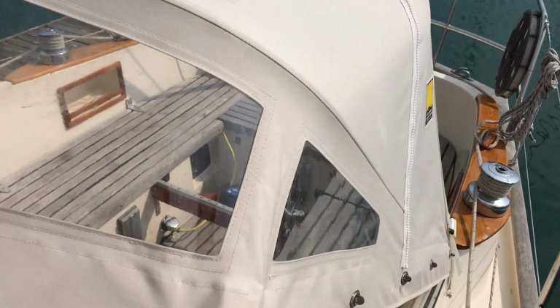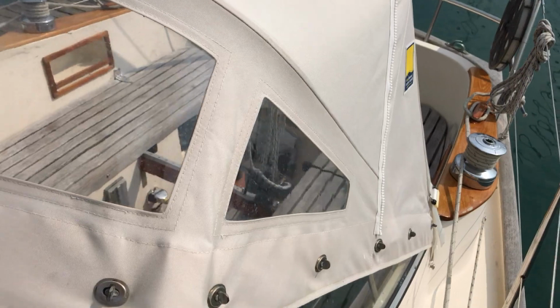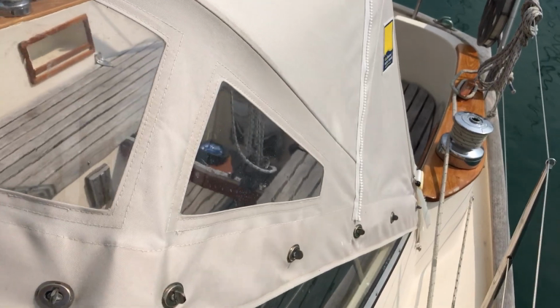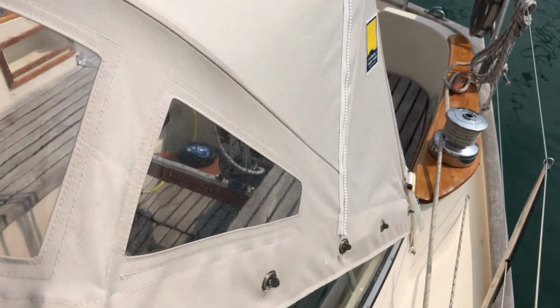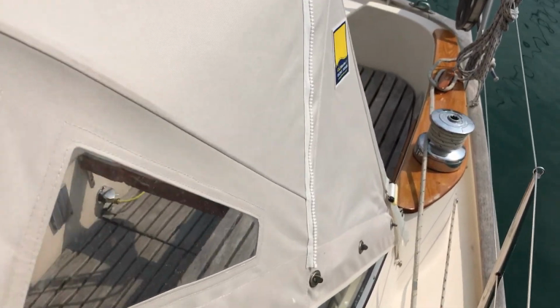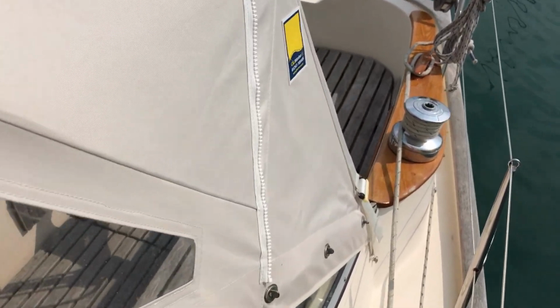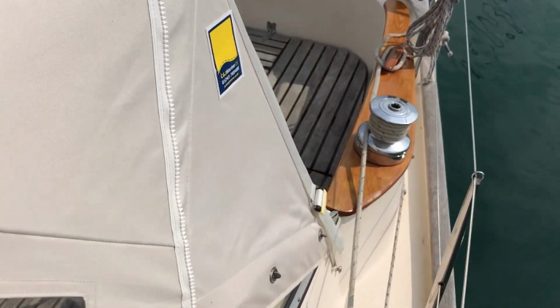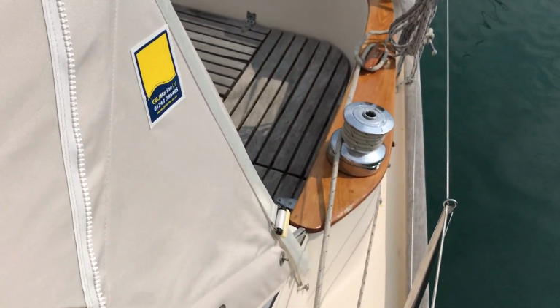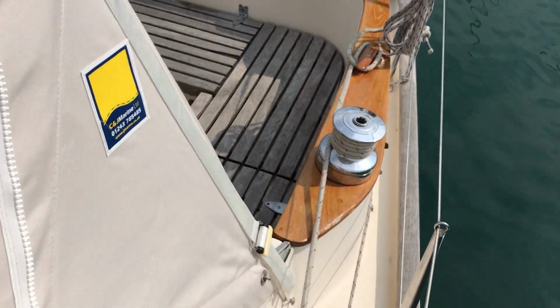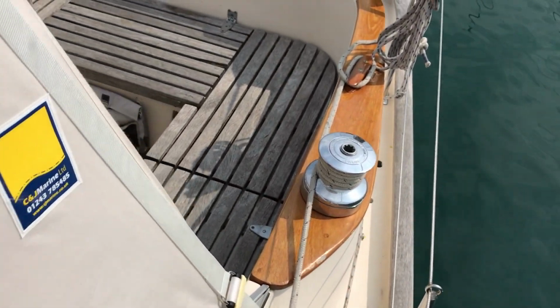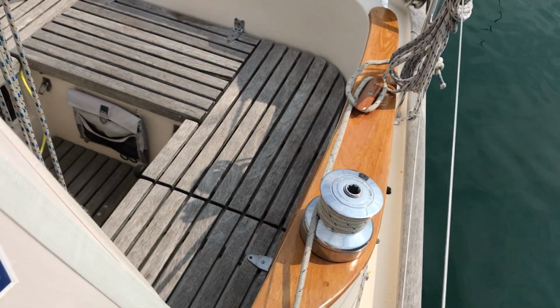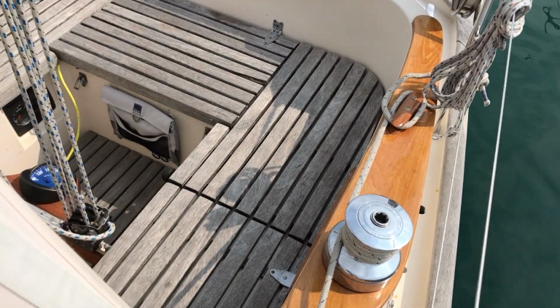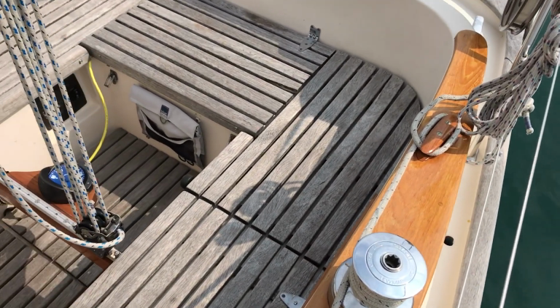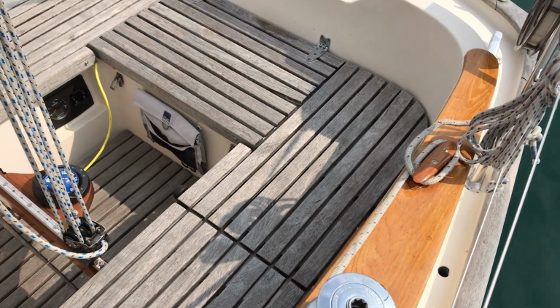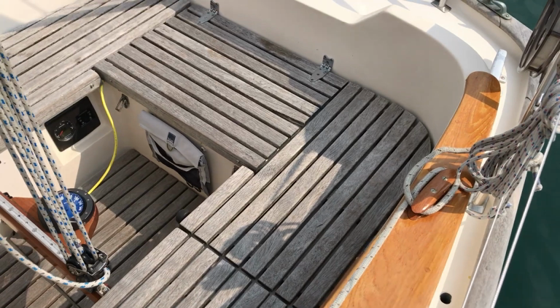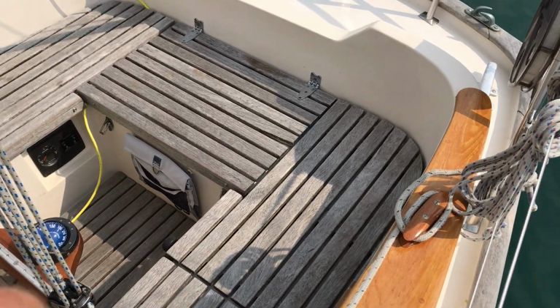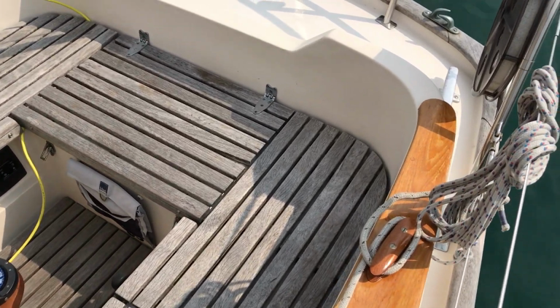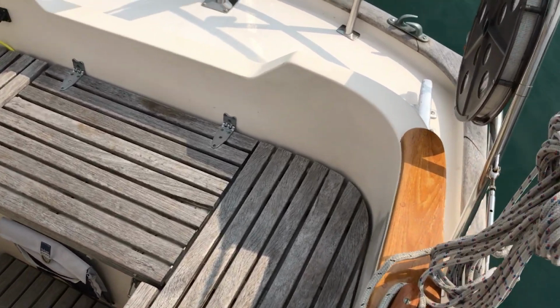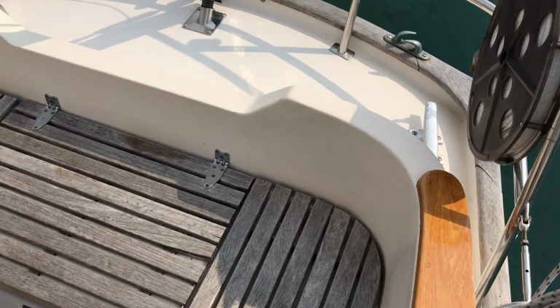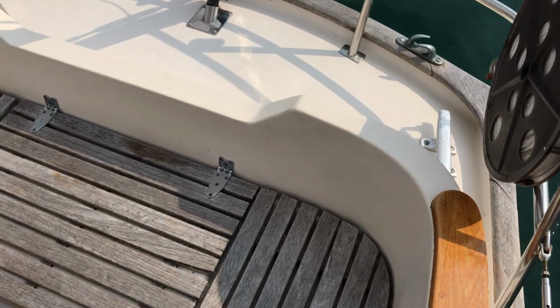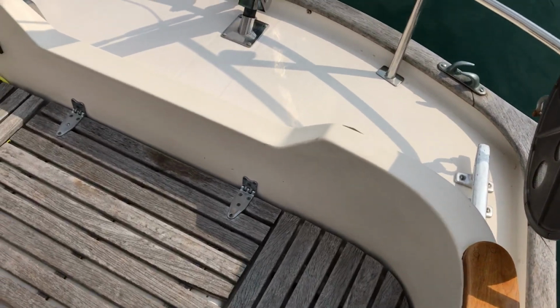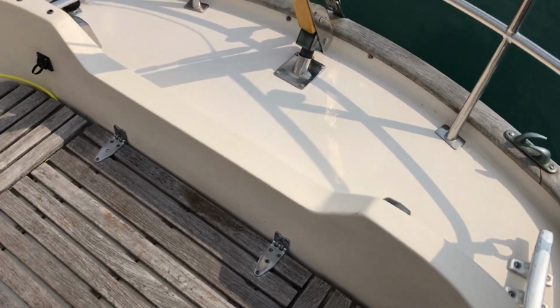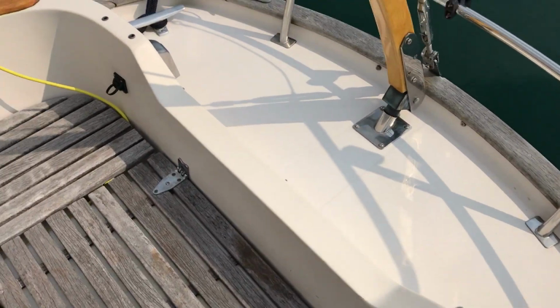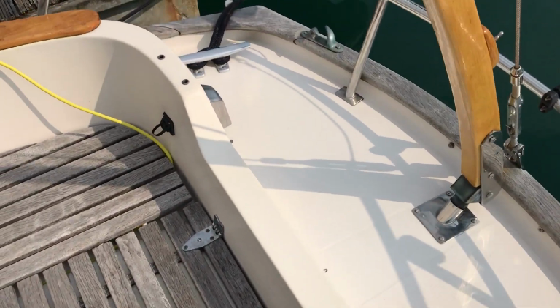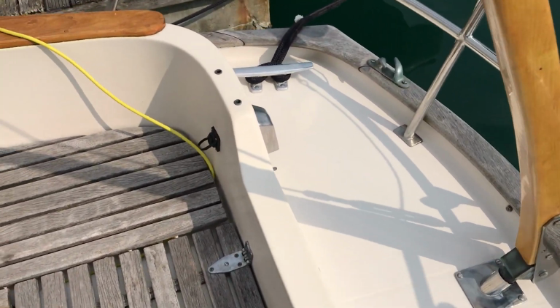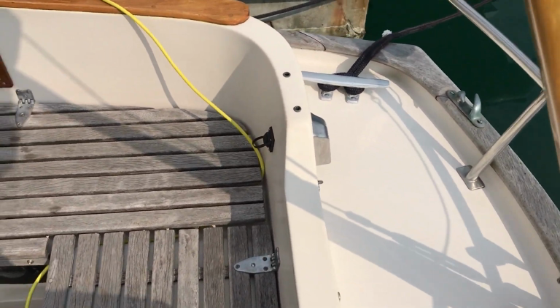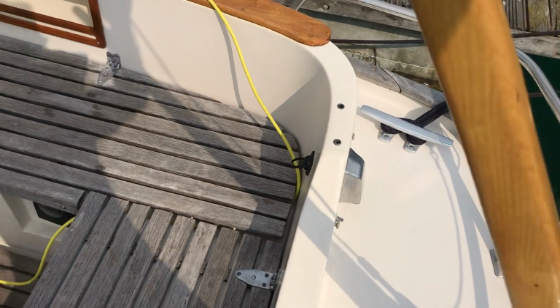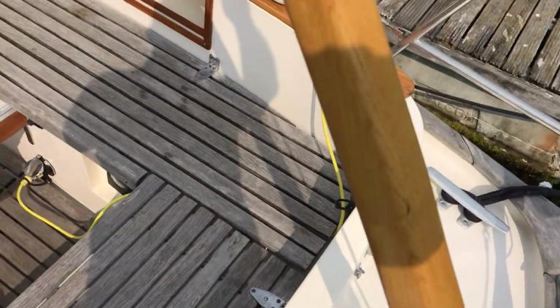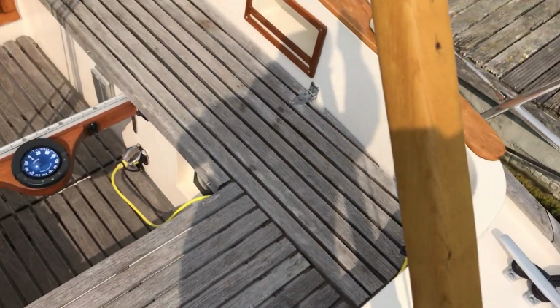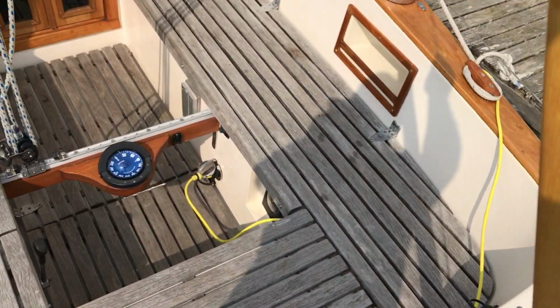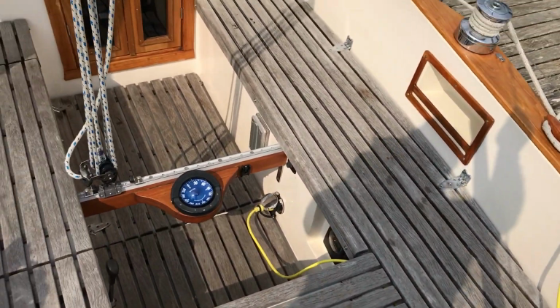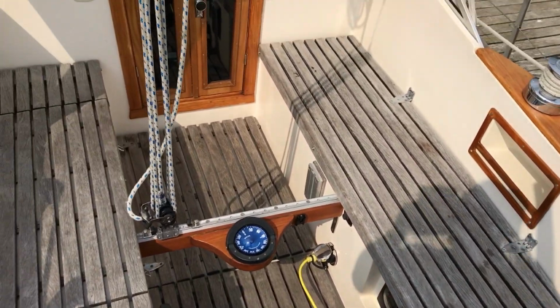The side of the spray hood there — all looks great. So if you'd like any more information about this Hallberg-Rassy 31, just go to www.boatshedbrighton.com where you'll find more photos, videos and virtual reality.